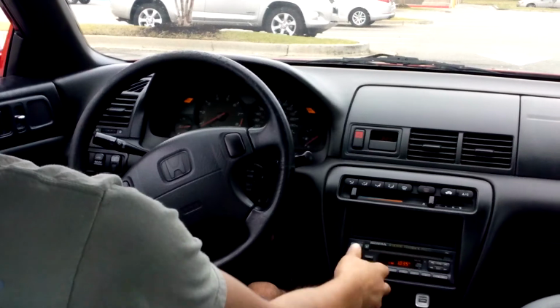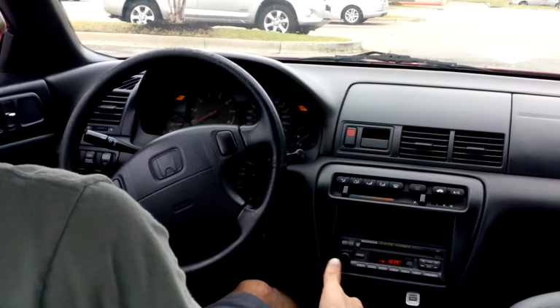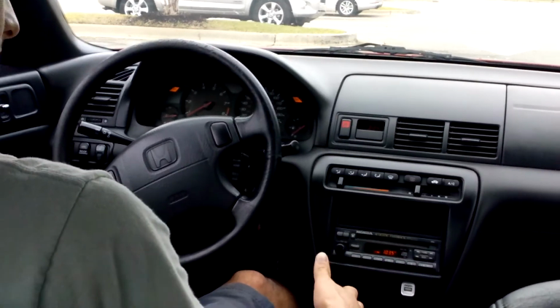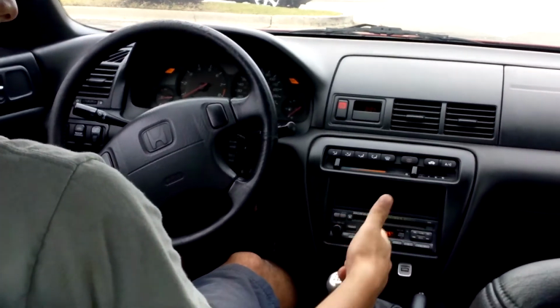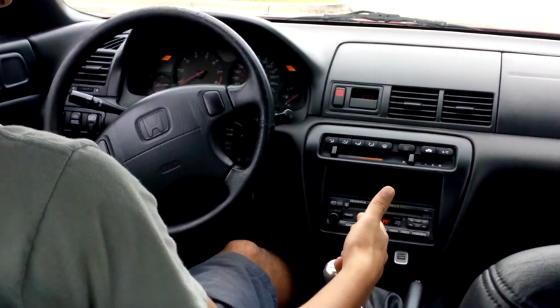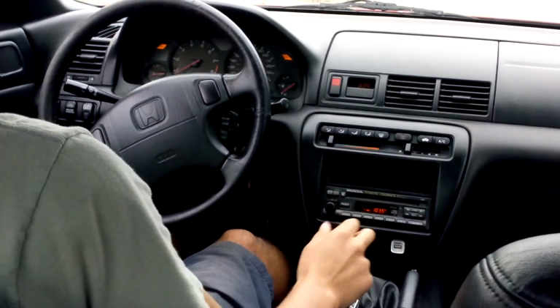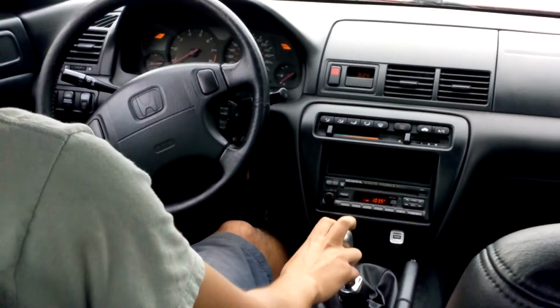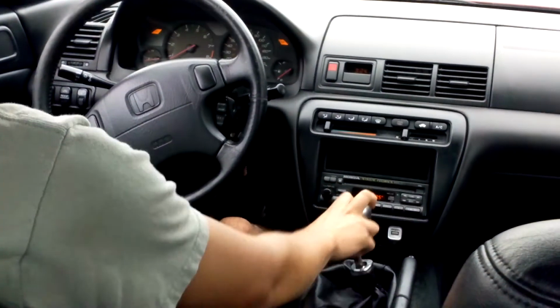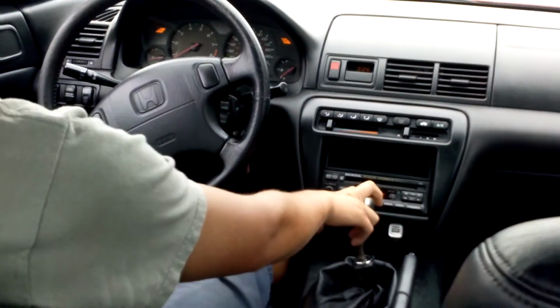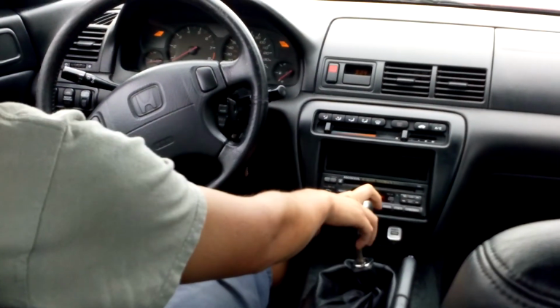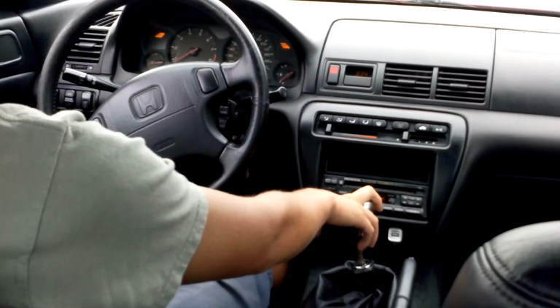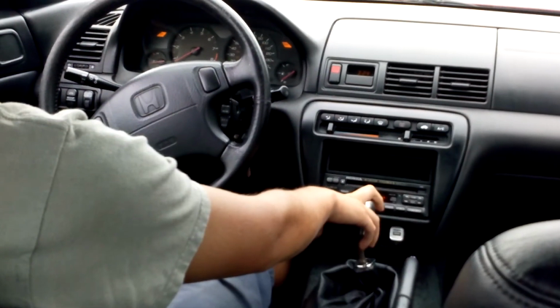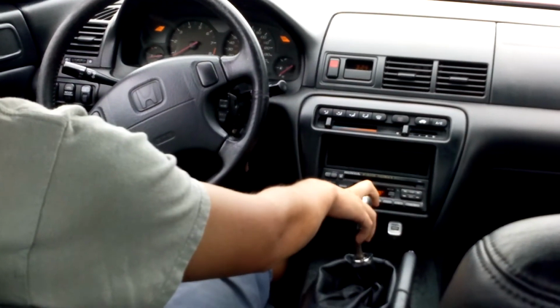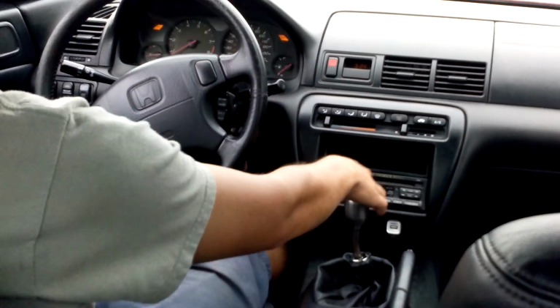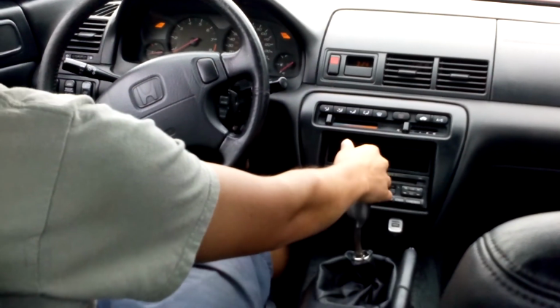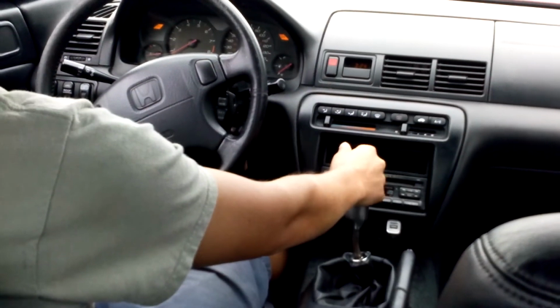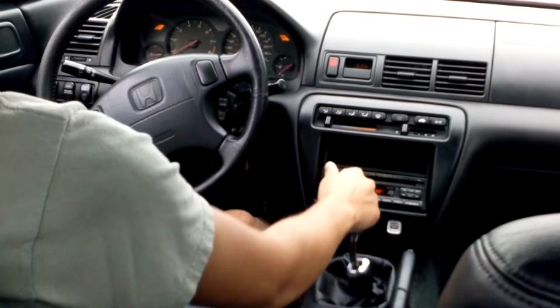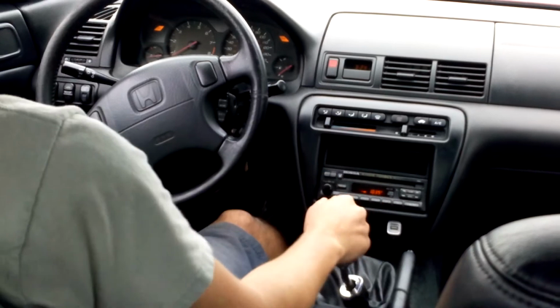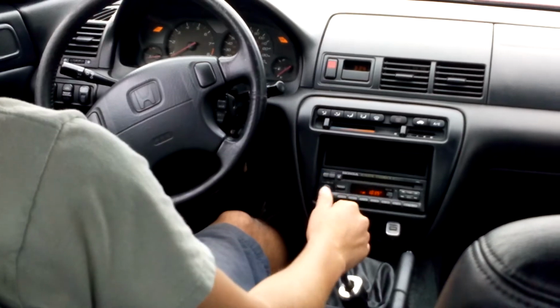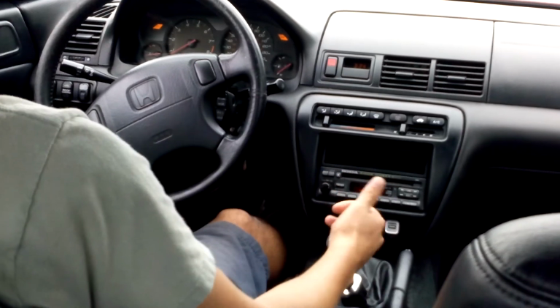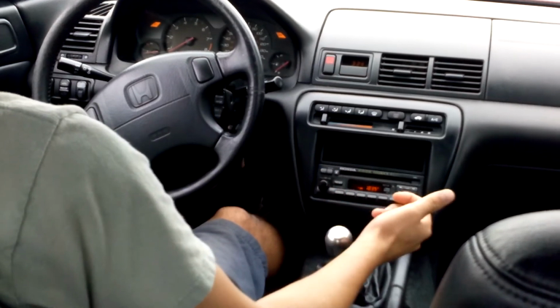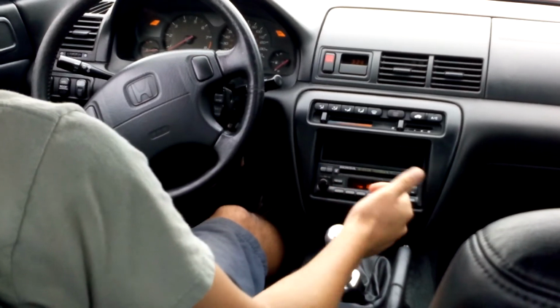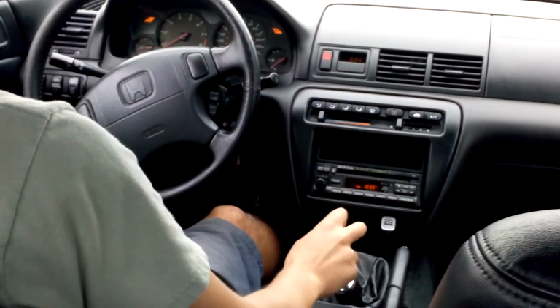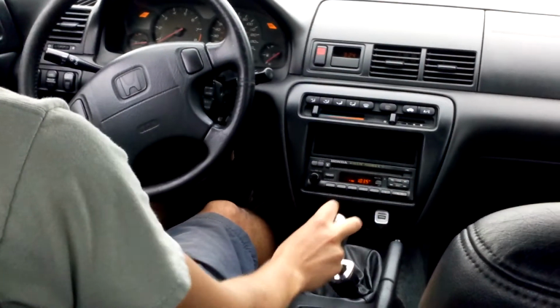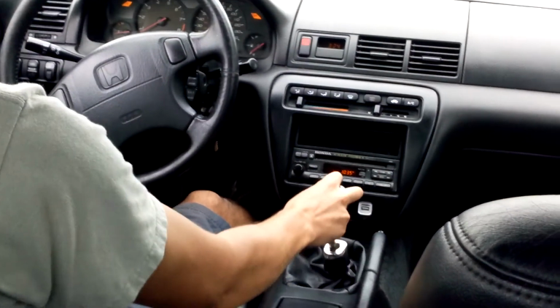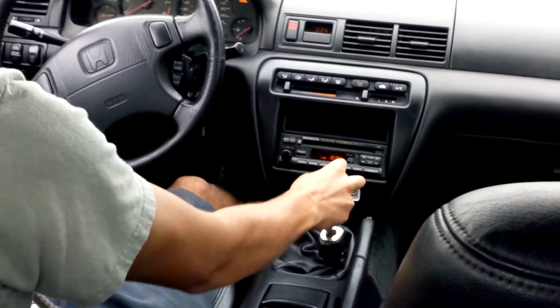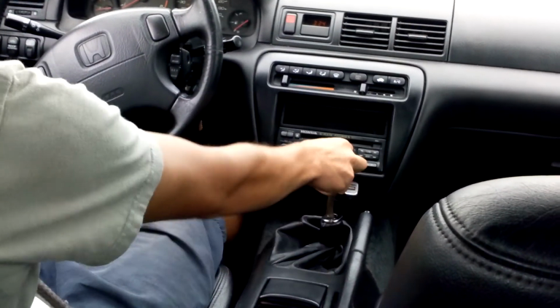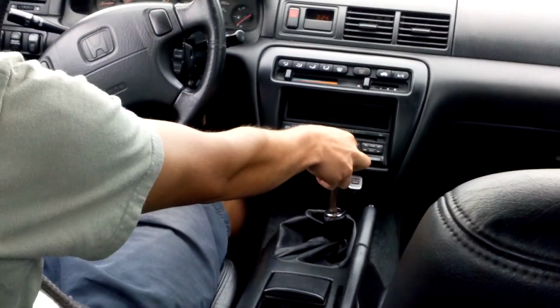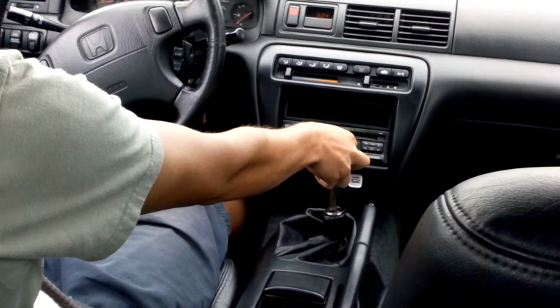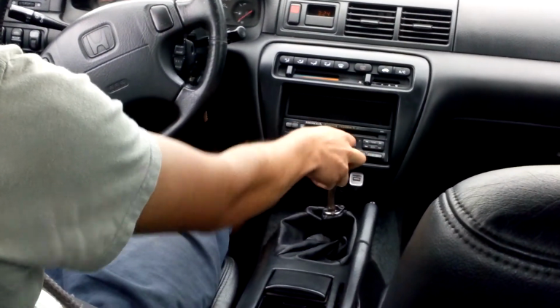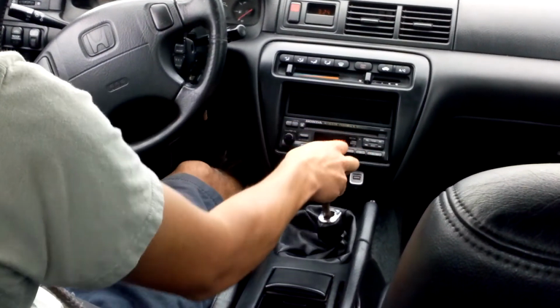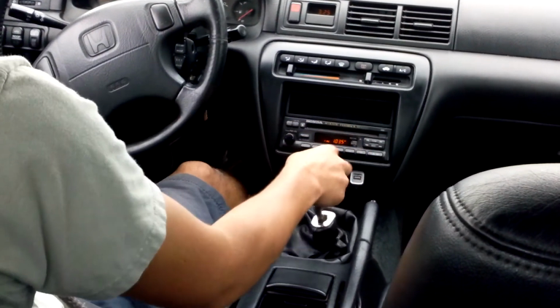Second gear is straight down. Third is up straight. Fourth is straight down again. And fifth is up to the right.